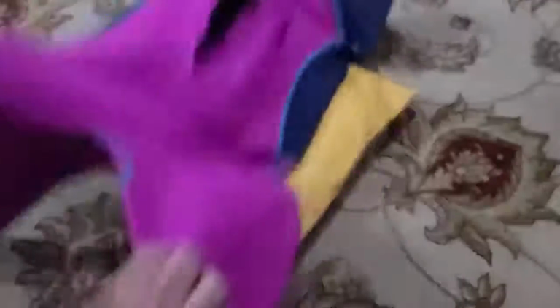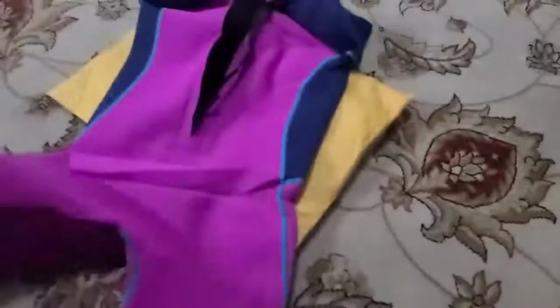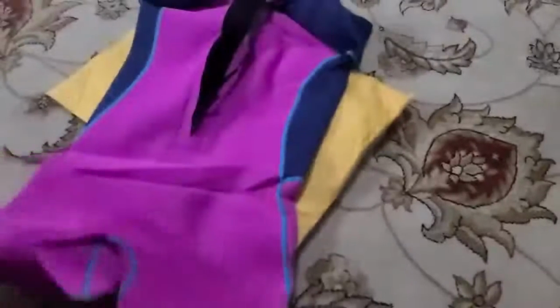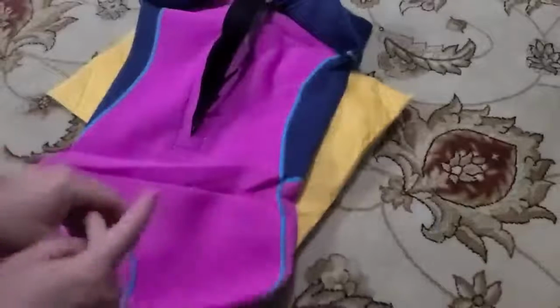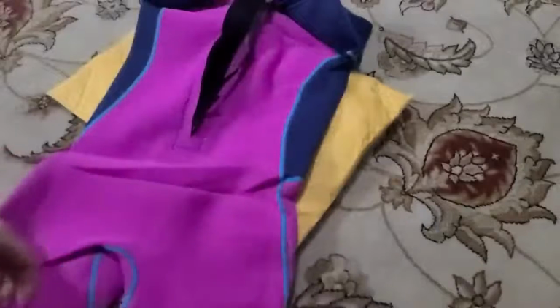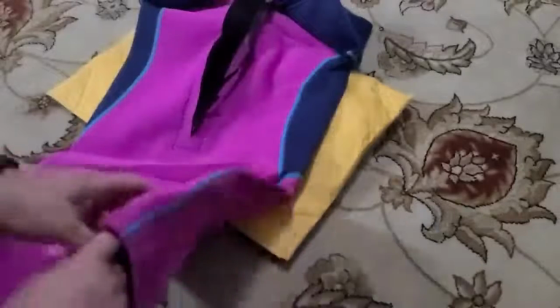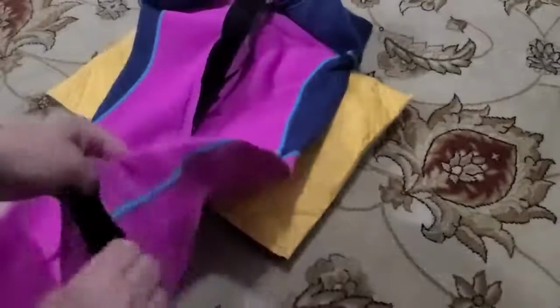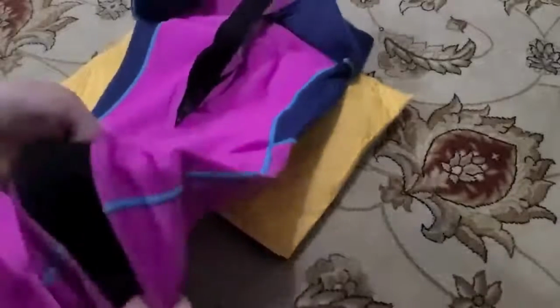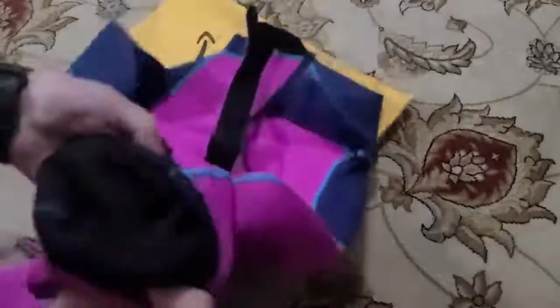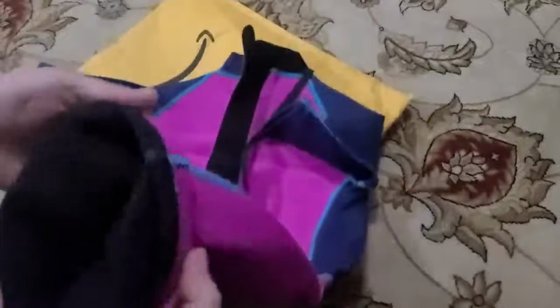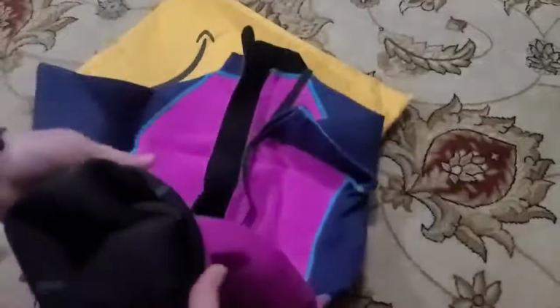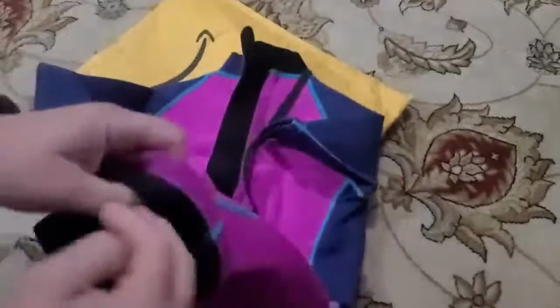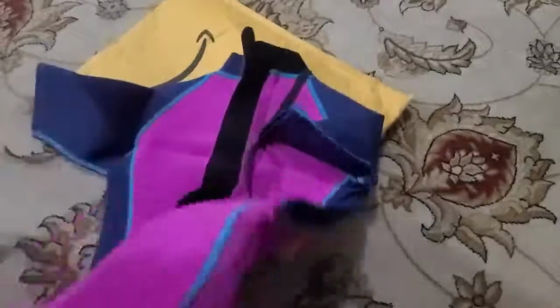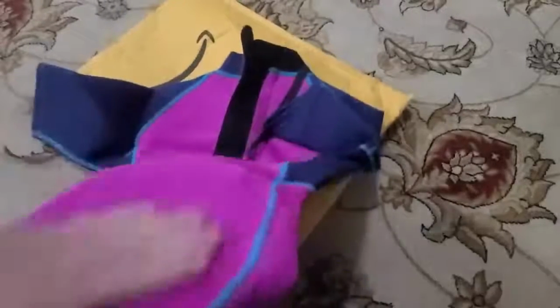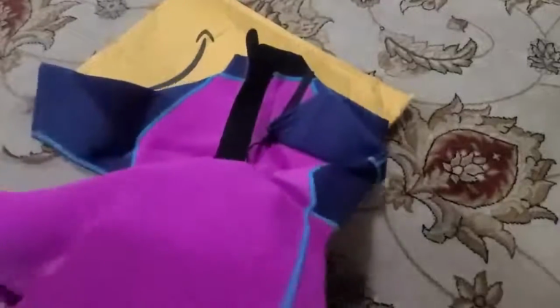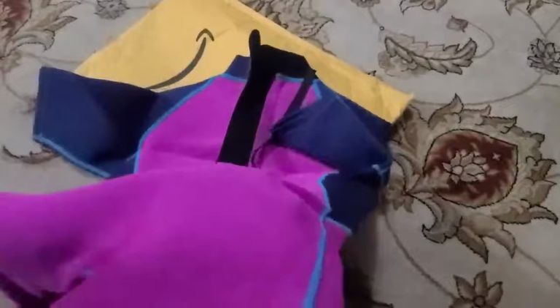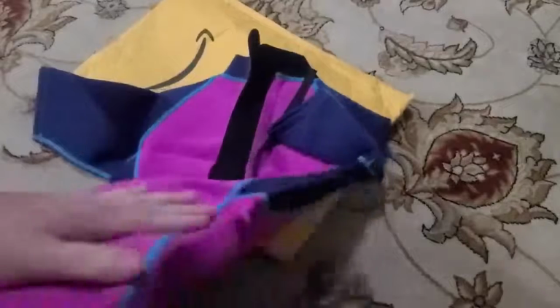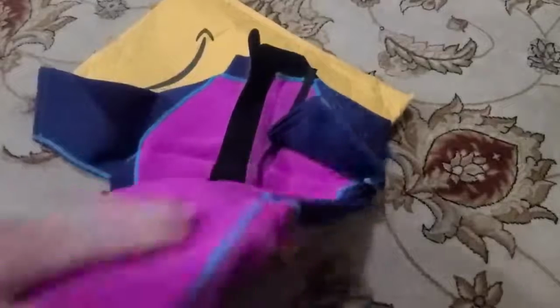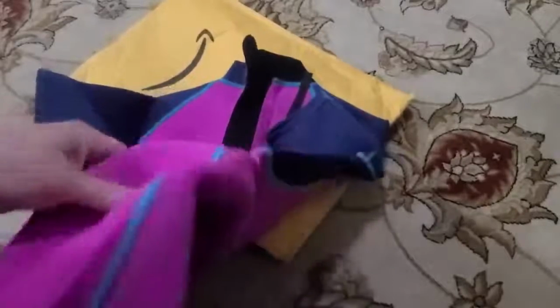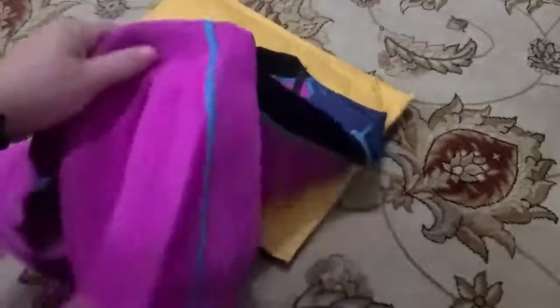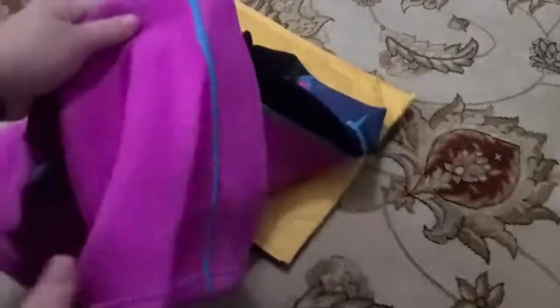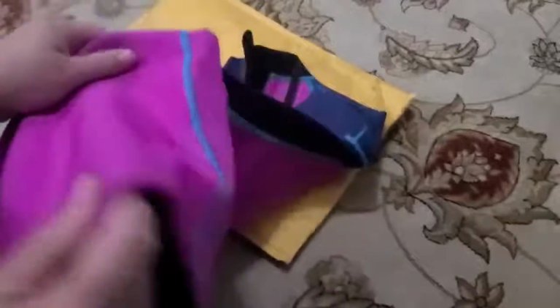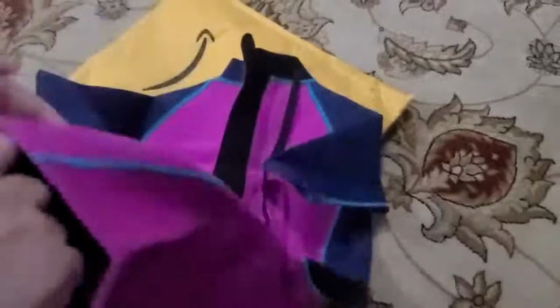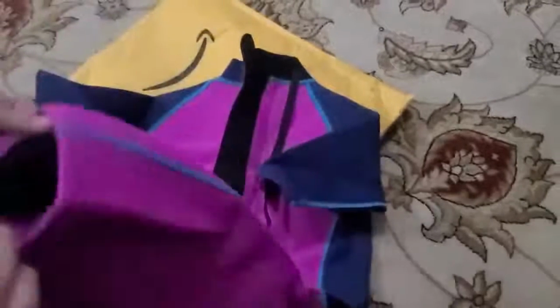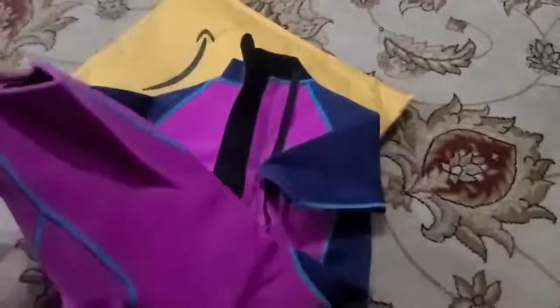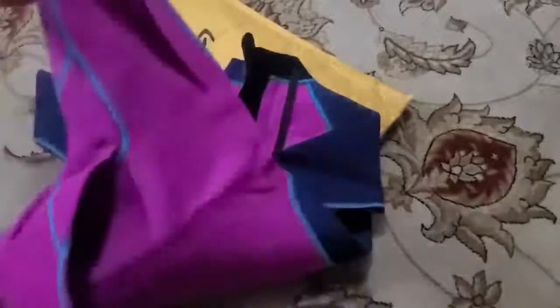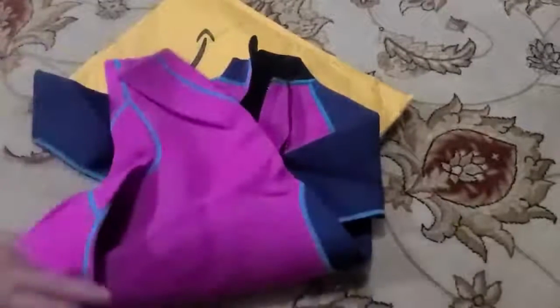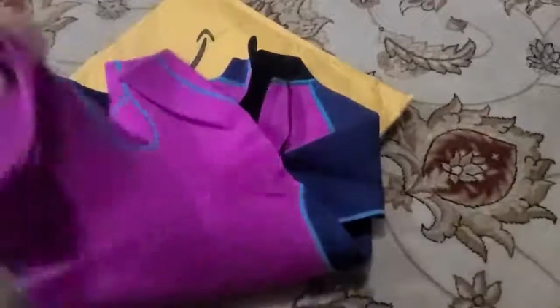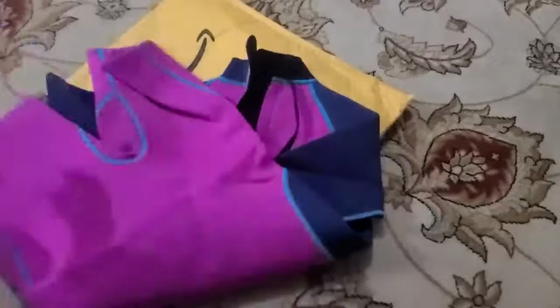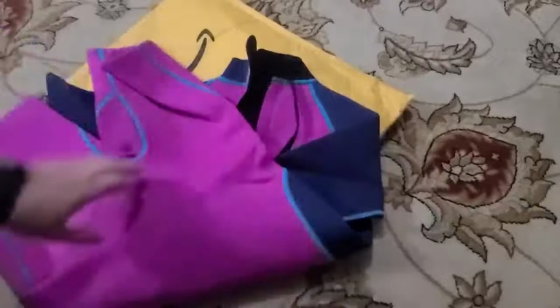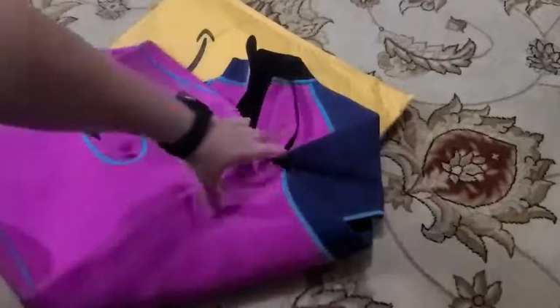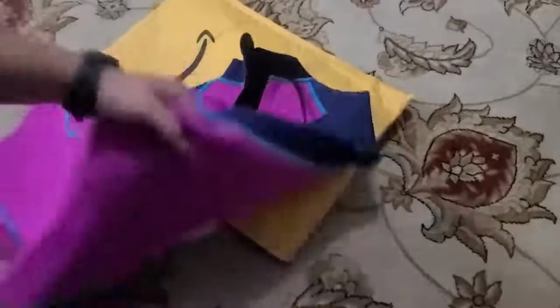It says it's 2mm and feels pretty decent. We paddleboard a lot, and I thought this might be a good way where she can still be cool enough but protected if she does fall in the water.